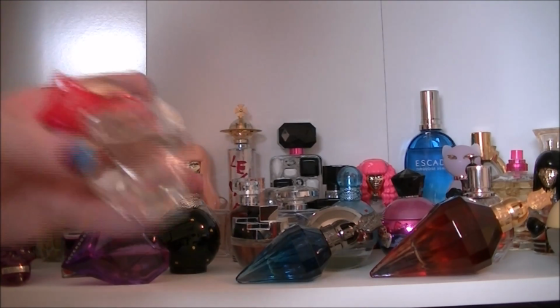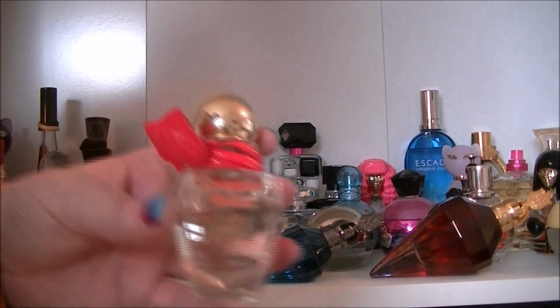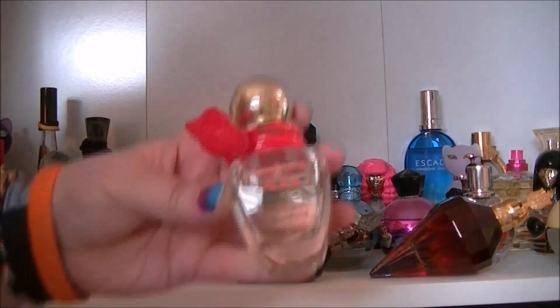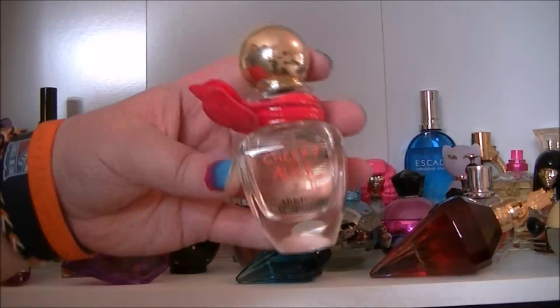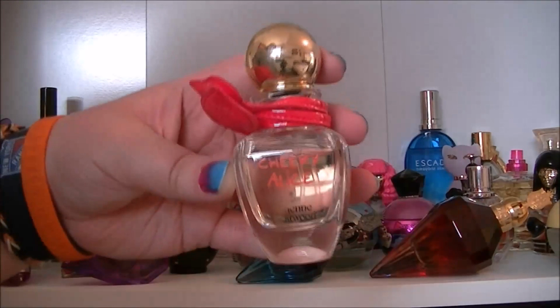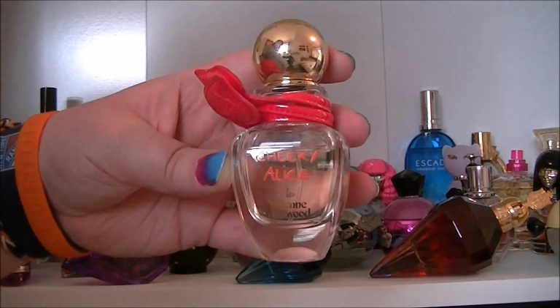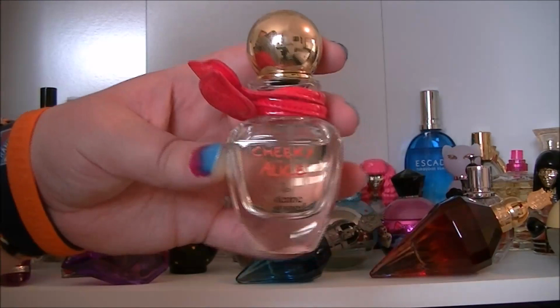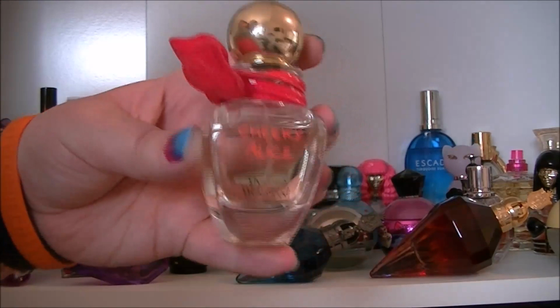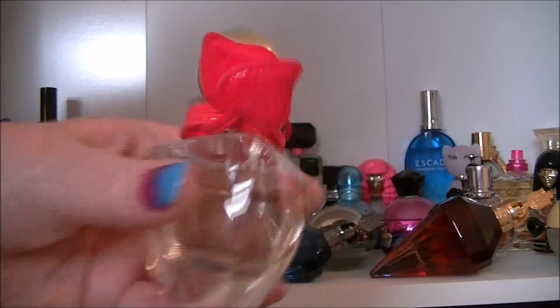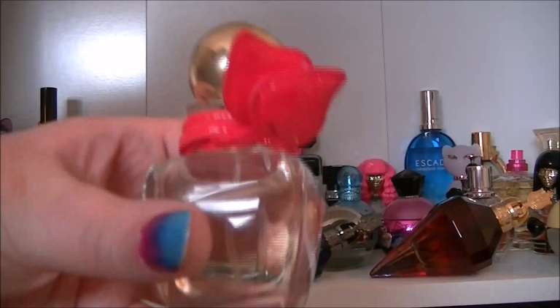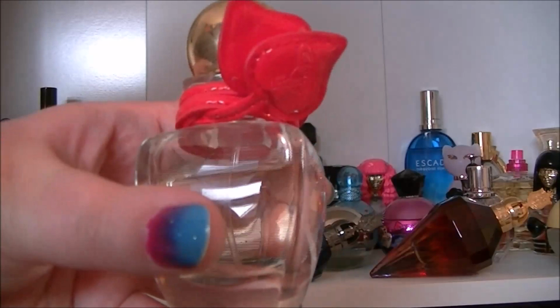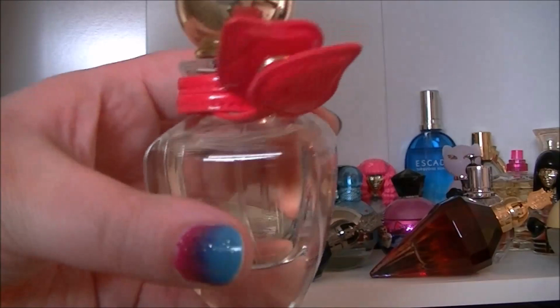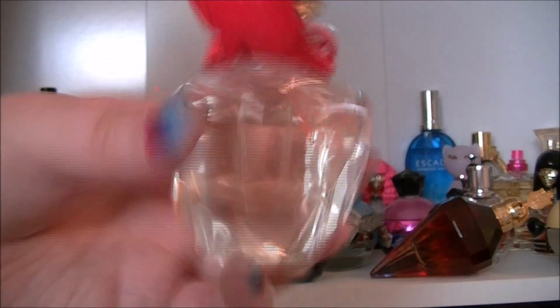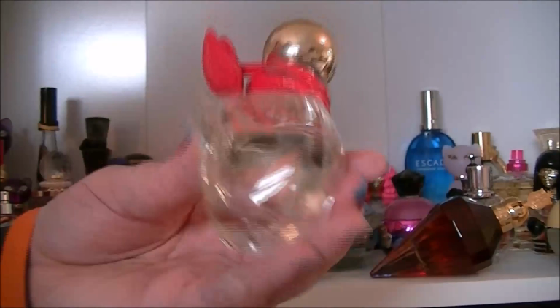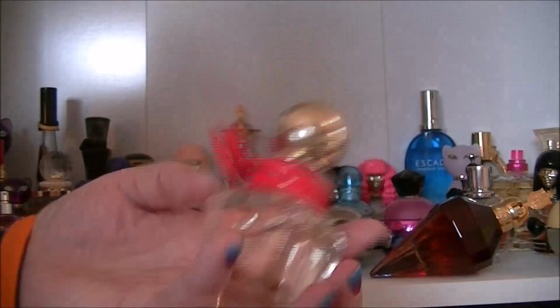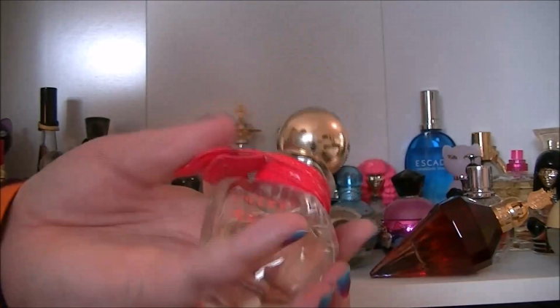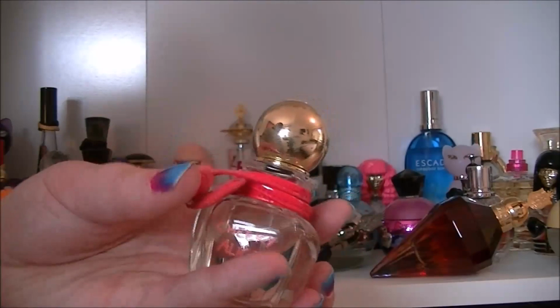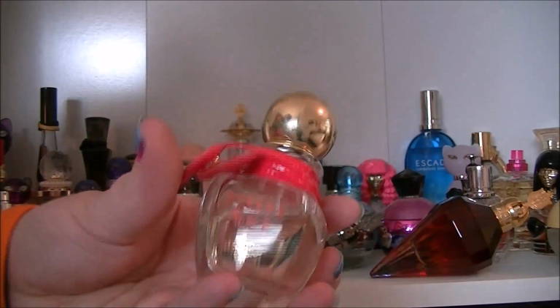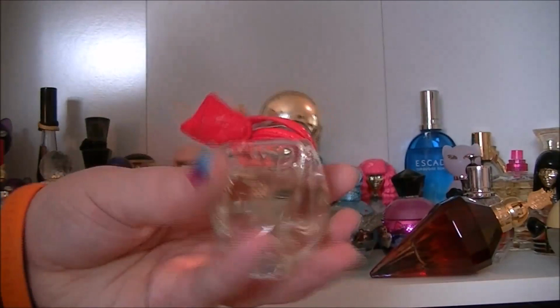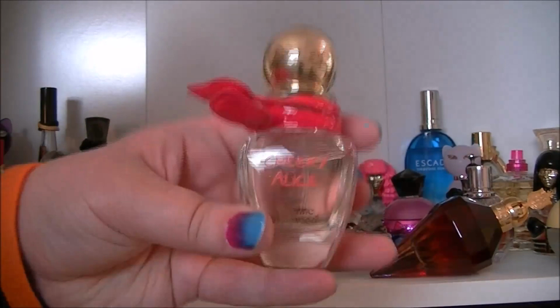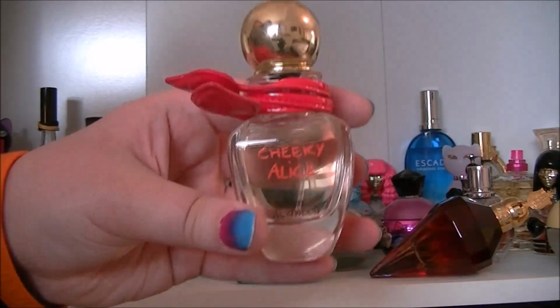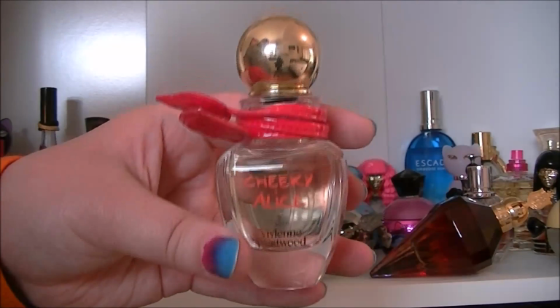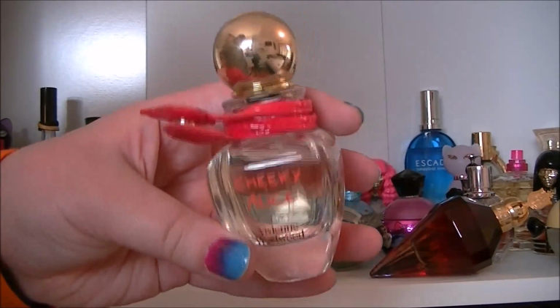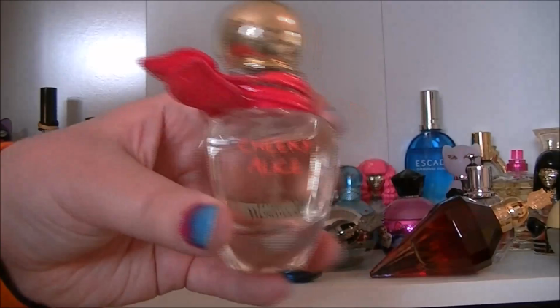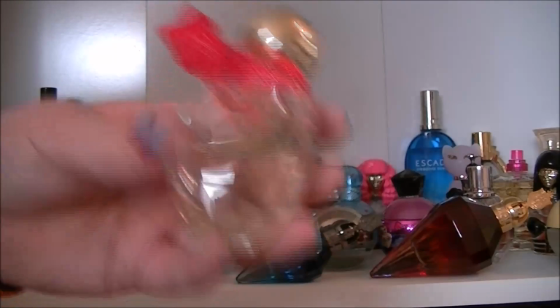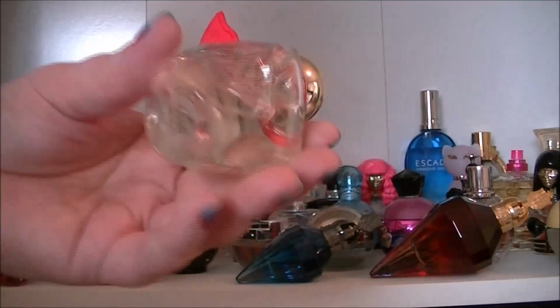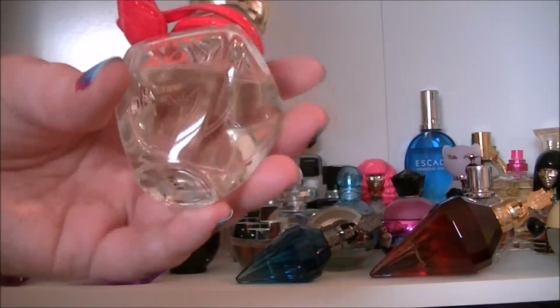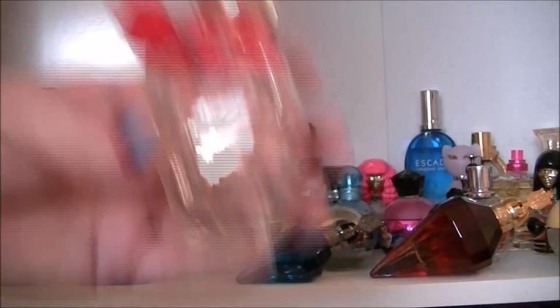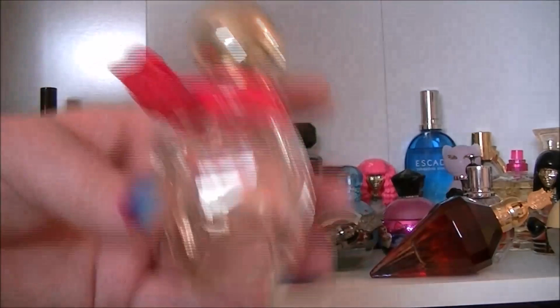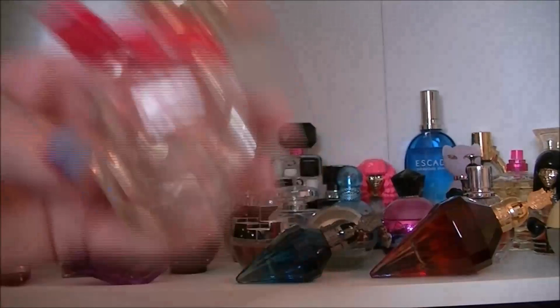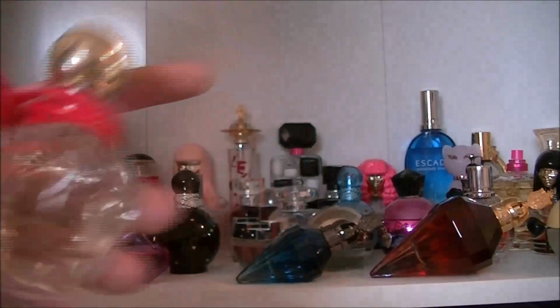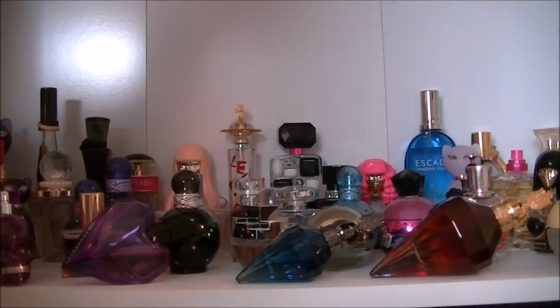Then we have Cheeky Alice. I haven't used this one probably as much as I should — really nice Vivienne Westwood perfume. All Vivienne Westwood perfumes are nice apart from Boudoir. I don't like Boudoir.